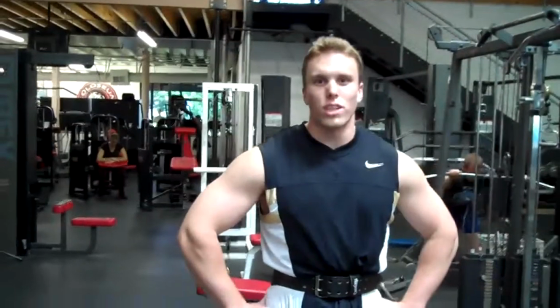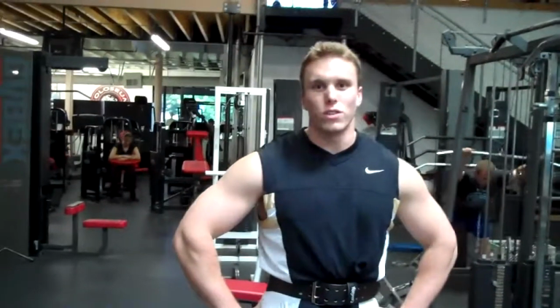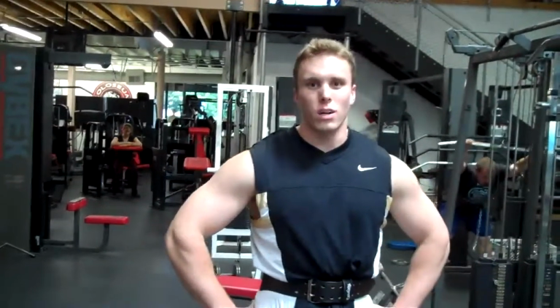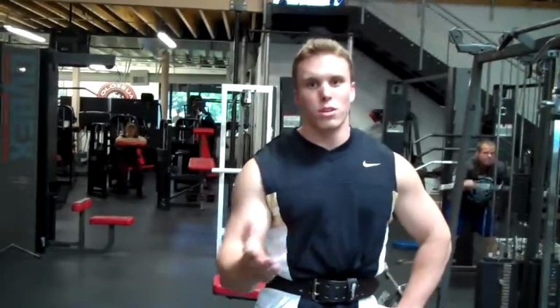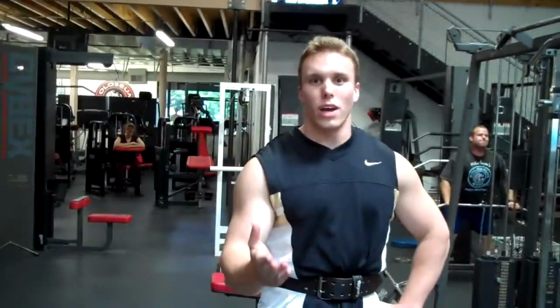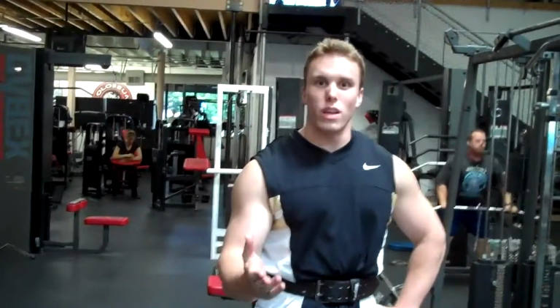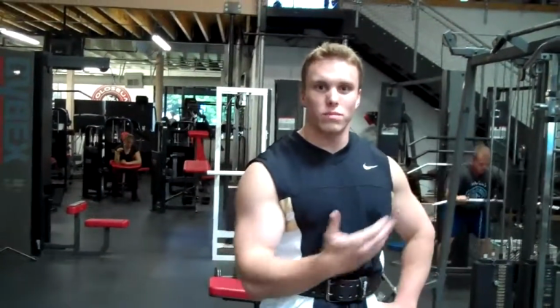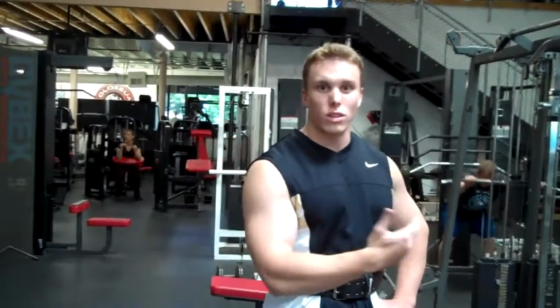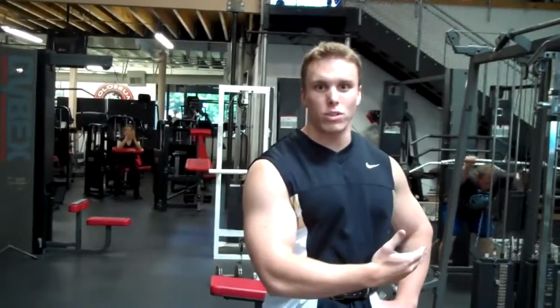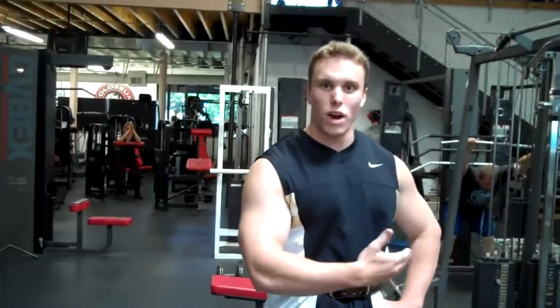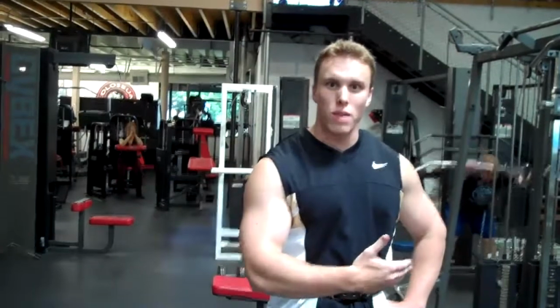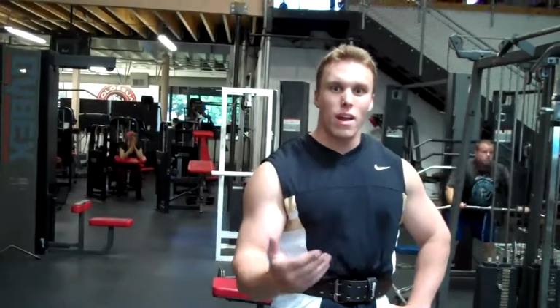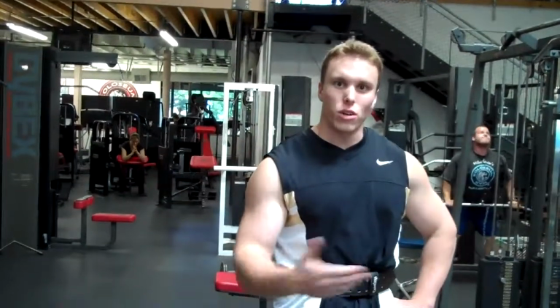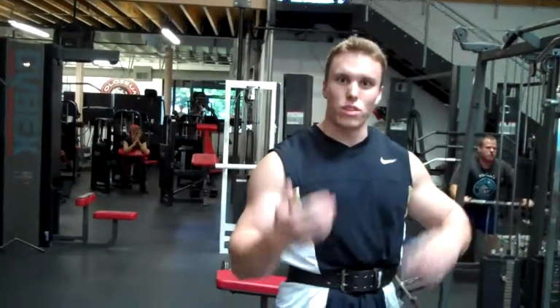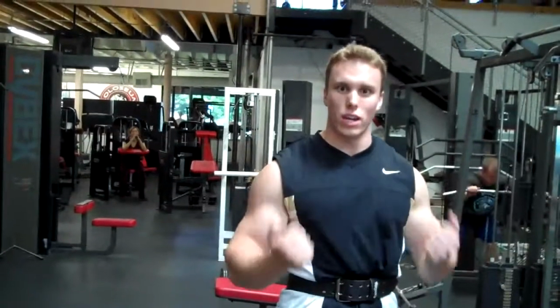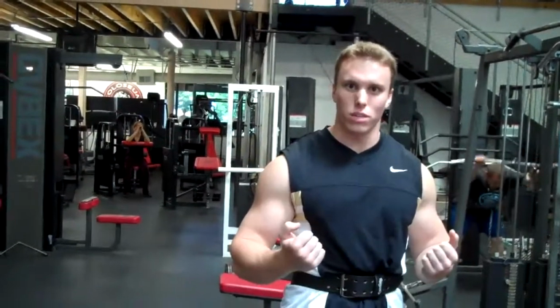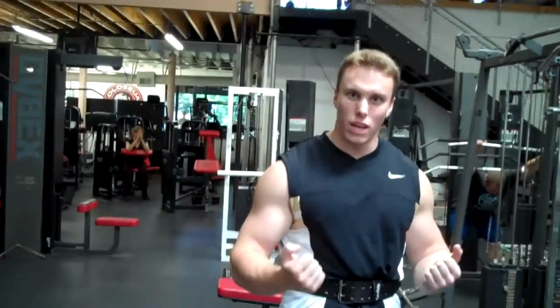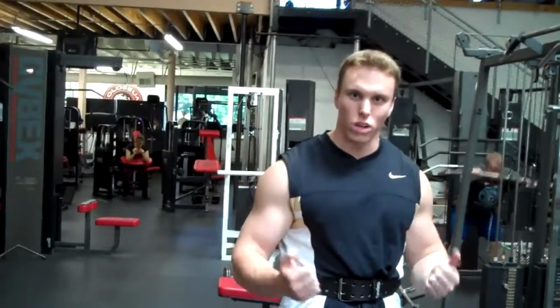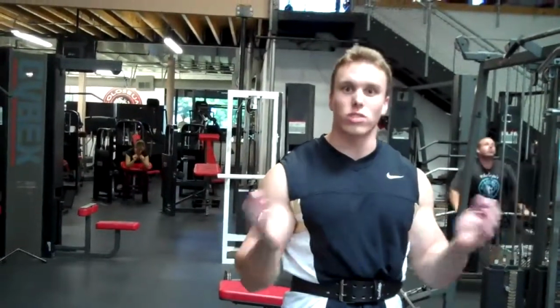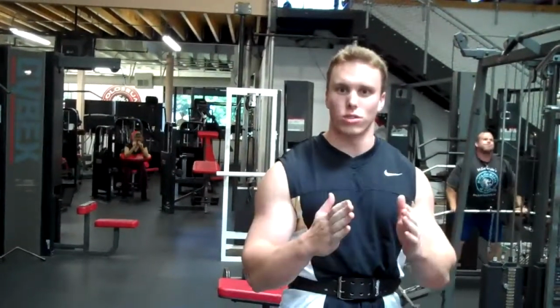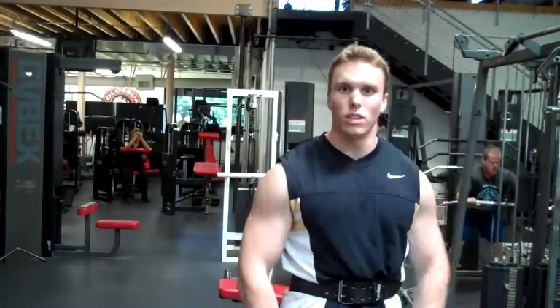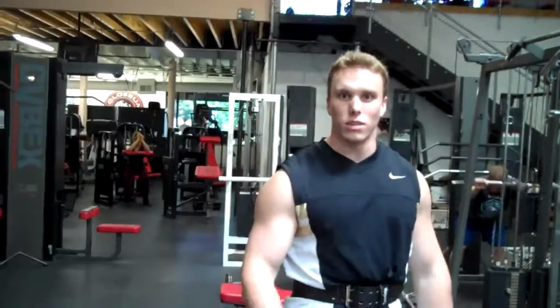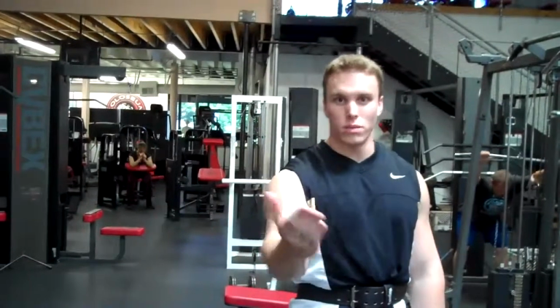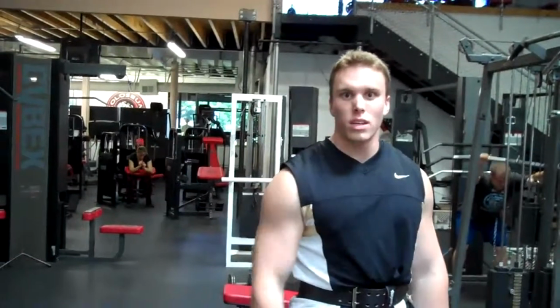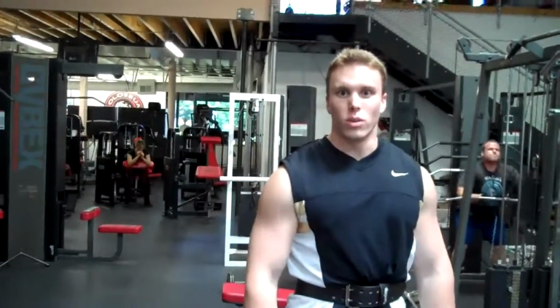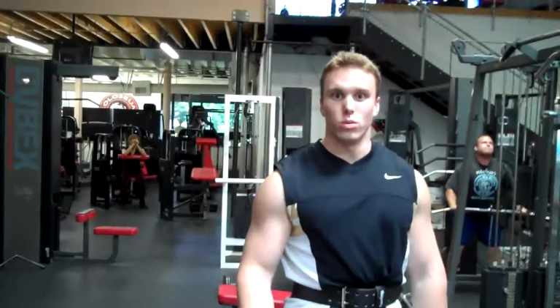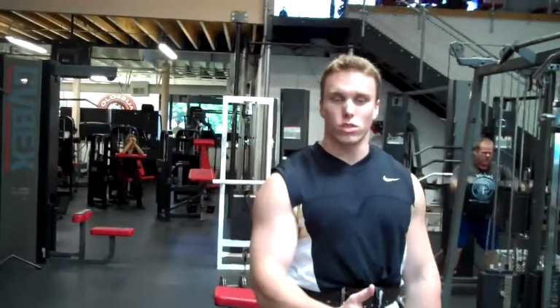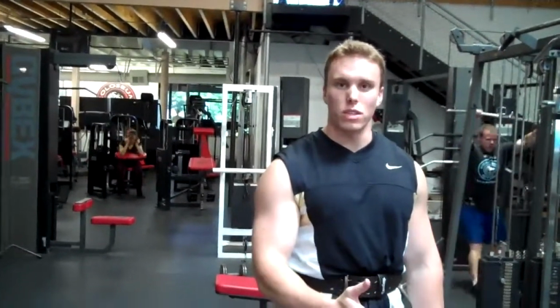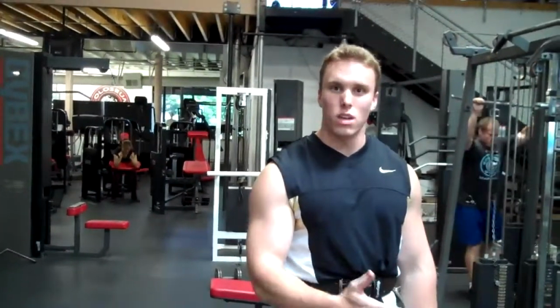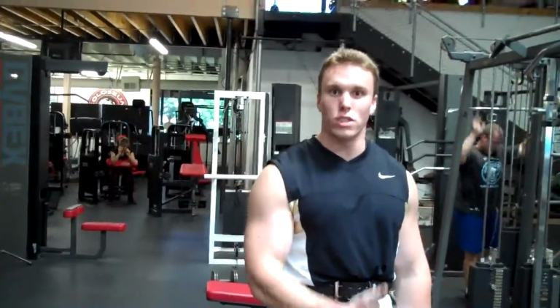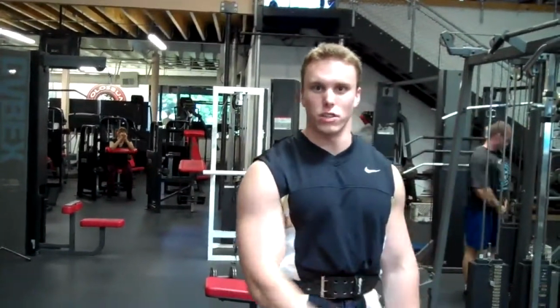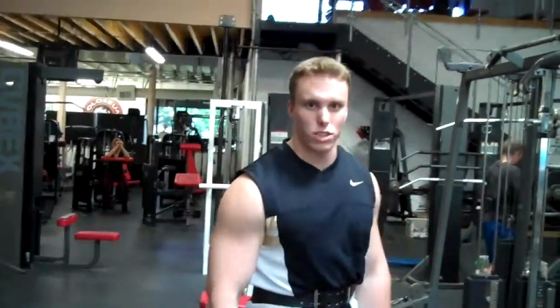Chris here at FitTrue.com. I'm going to show you how to do a lat pull down with a wide grip, and then you can also do it with an underhand grip as well as slightly closer in. Tim is going to describe the motion as I do it, so let's go.